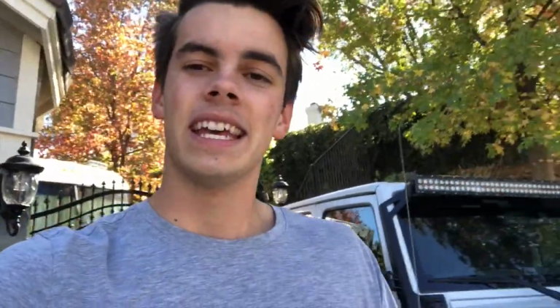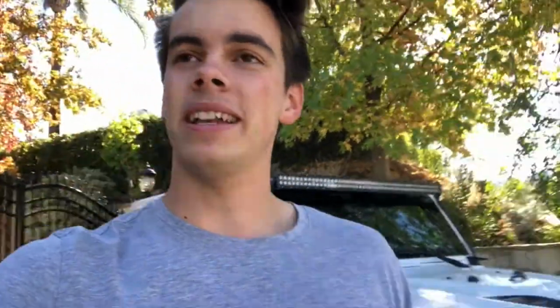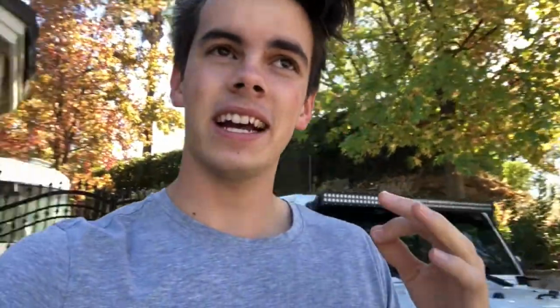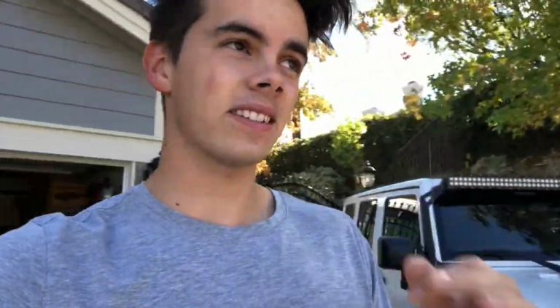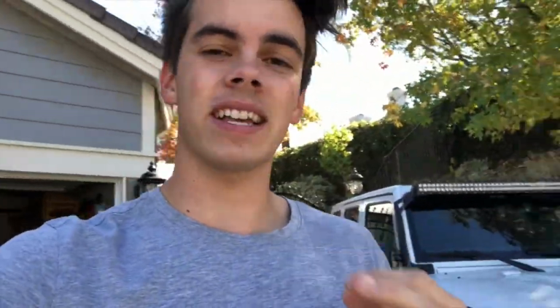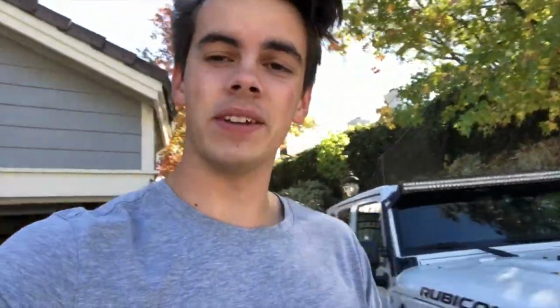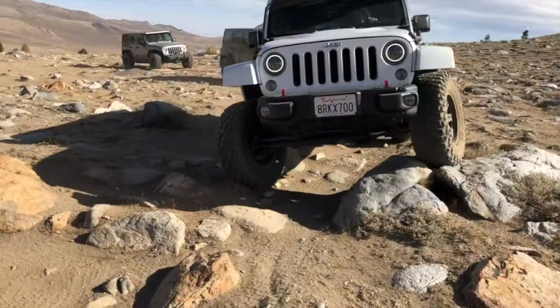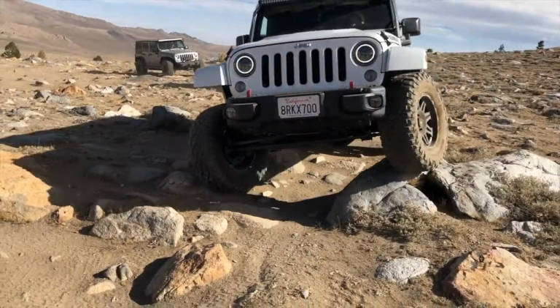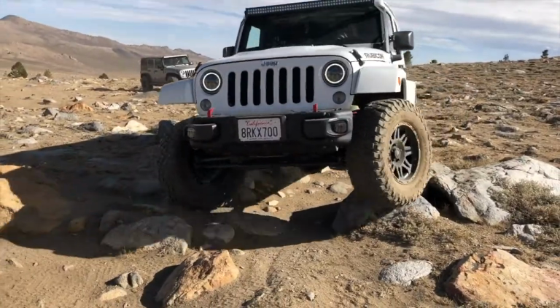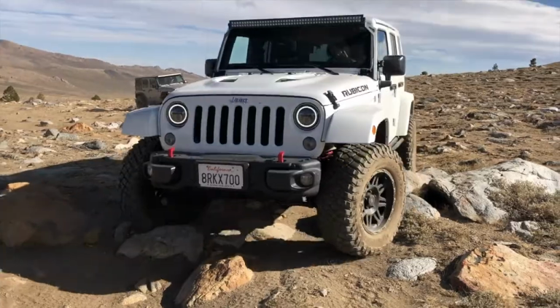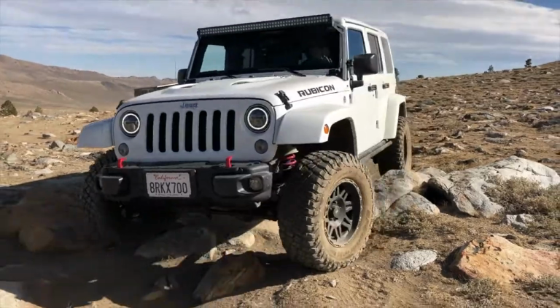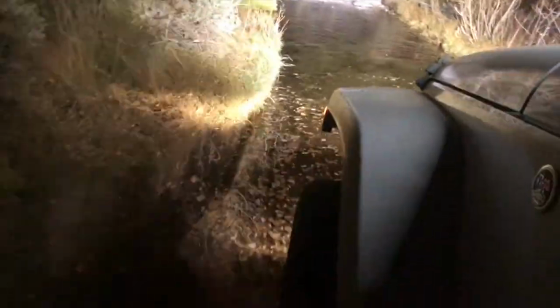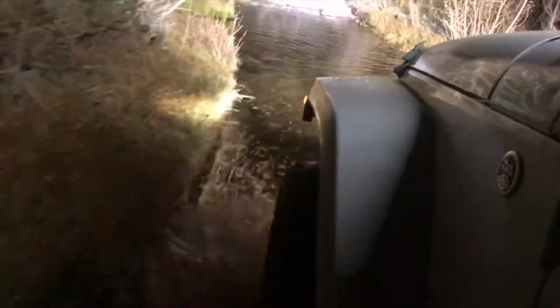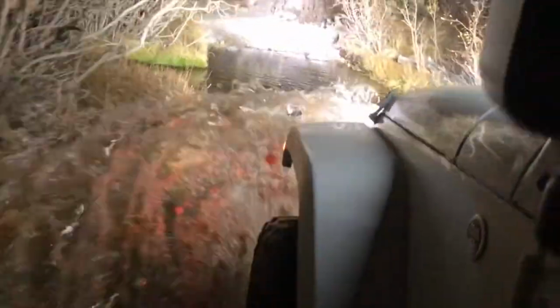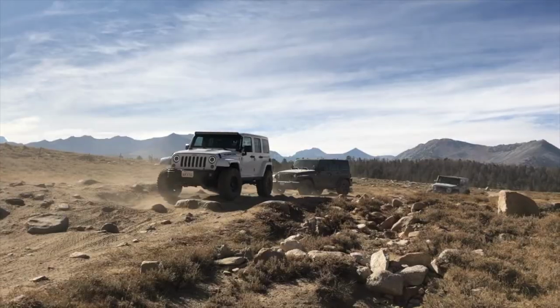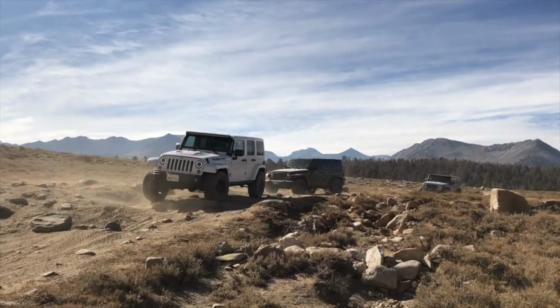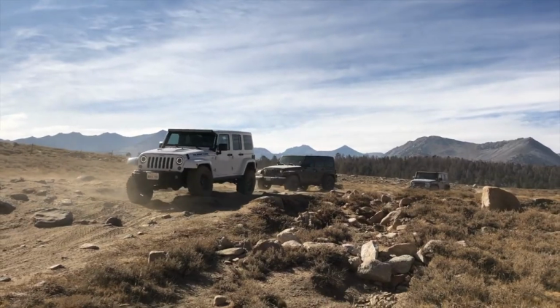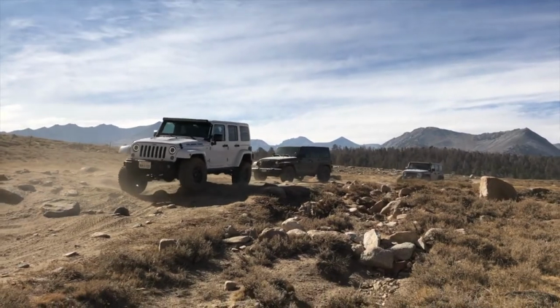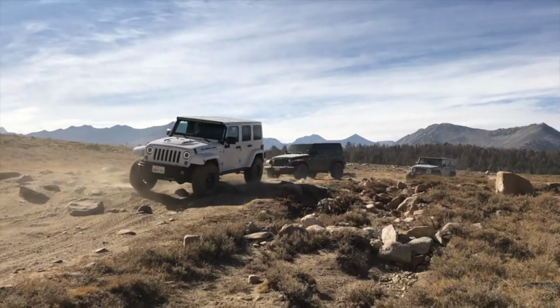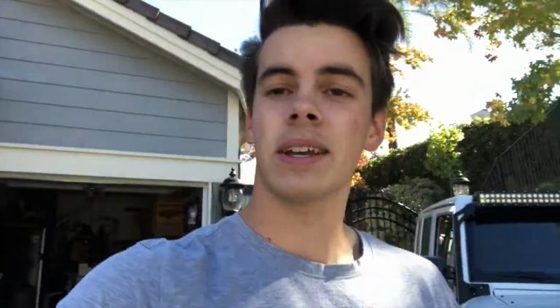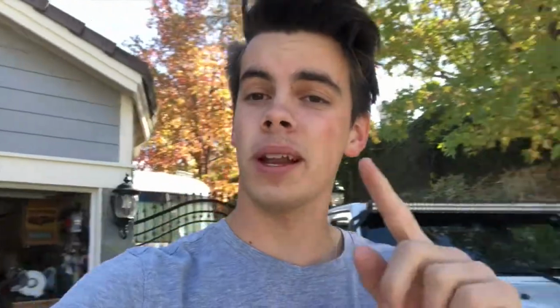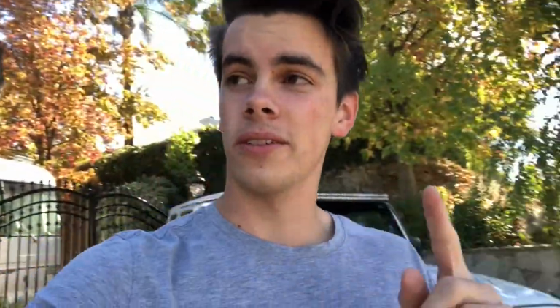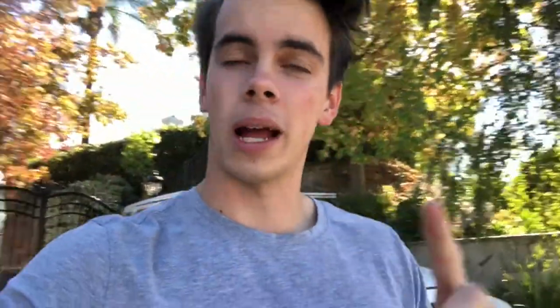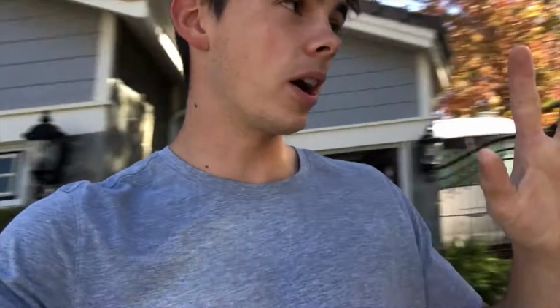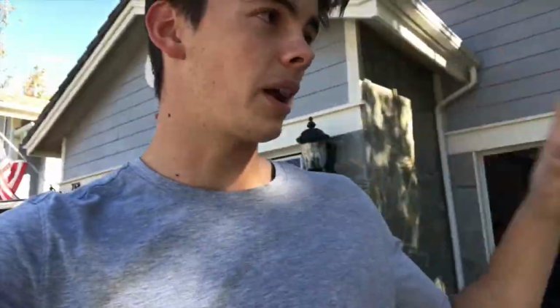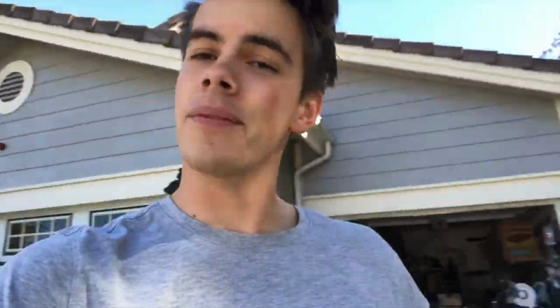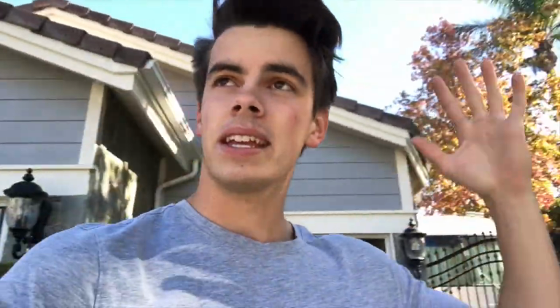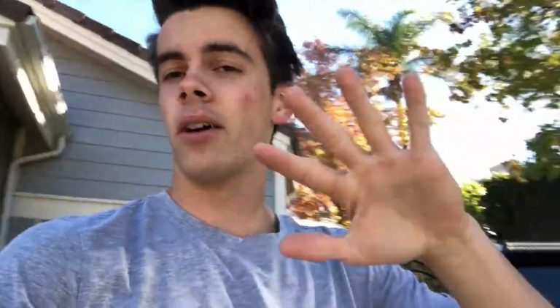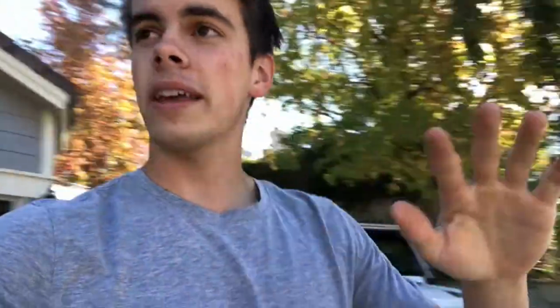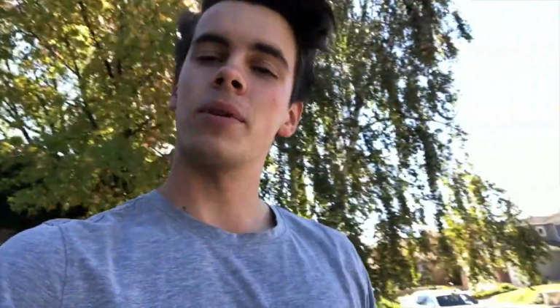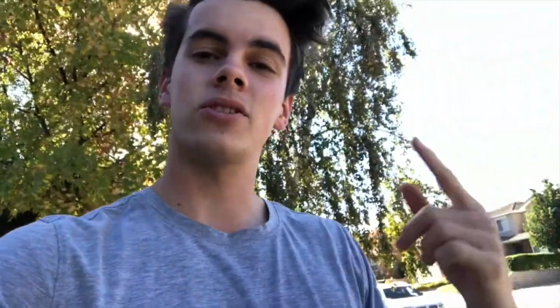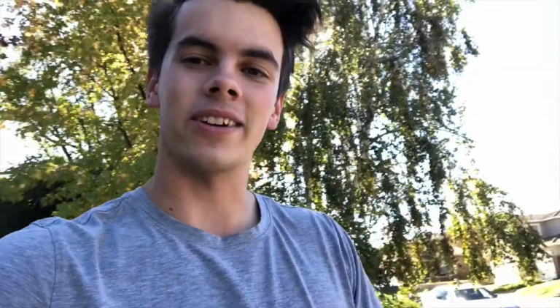But if you guys saw the last video, you know that we went on some crazy off-roading adventures and we got the Jeep pretty dirty. So we got to clean her first. I'm going to wash her up right now, get that over with, and then we're going to get straight to decorating.